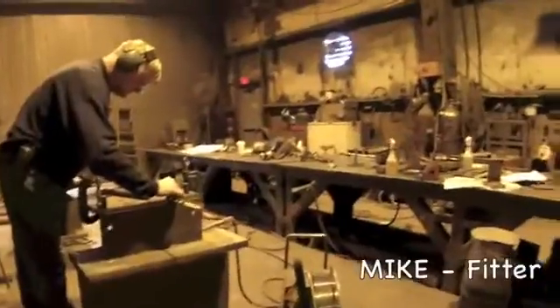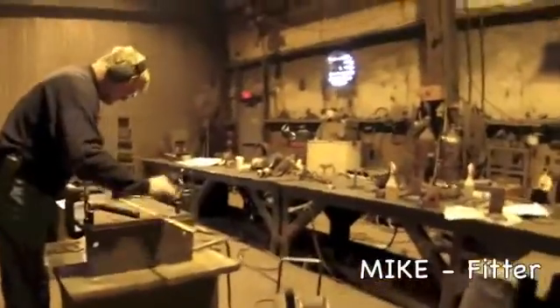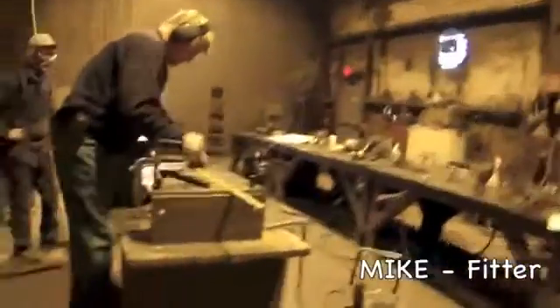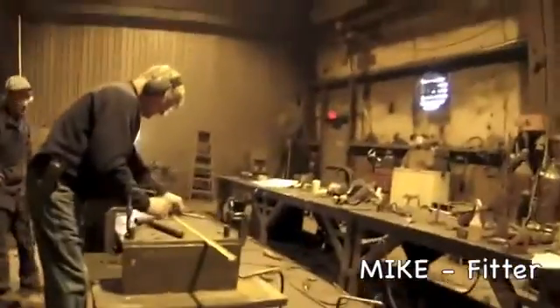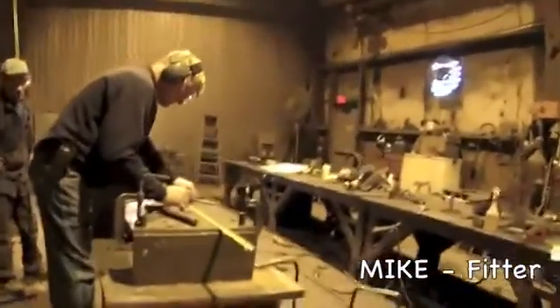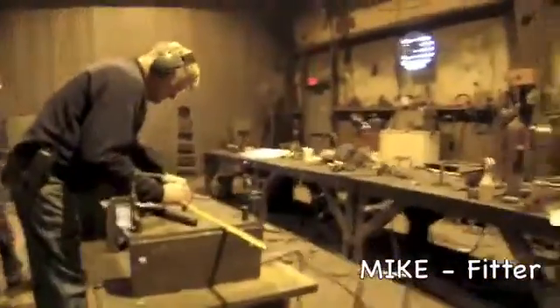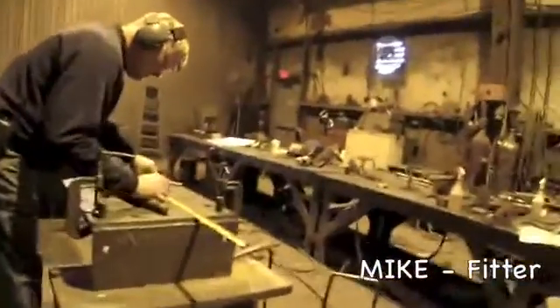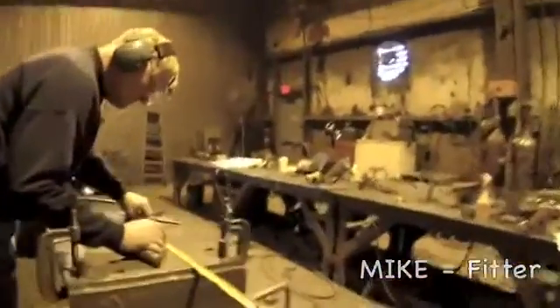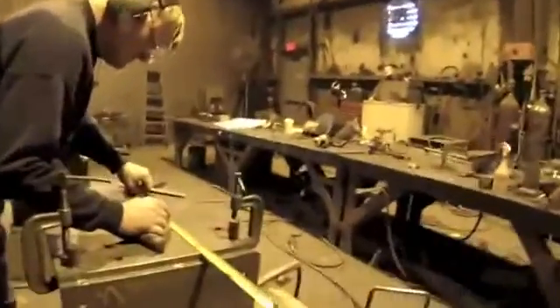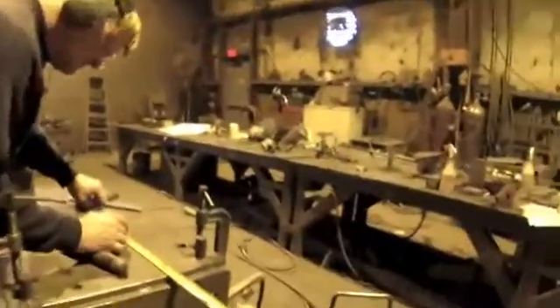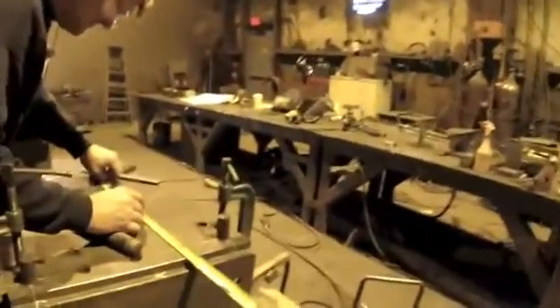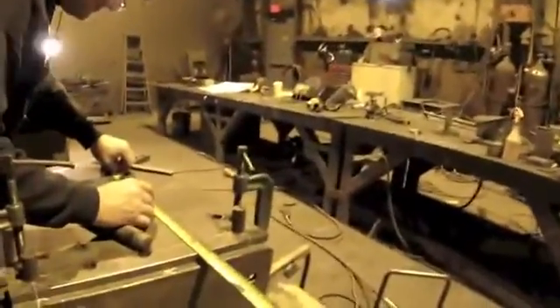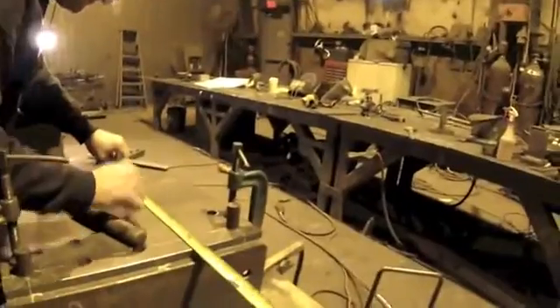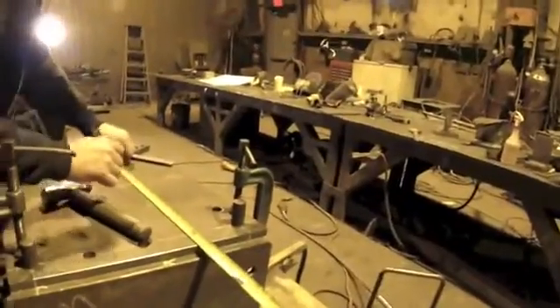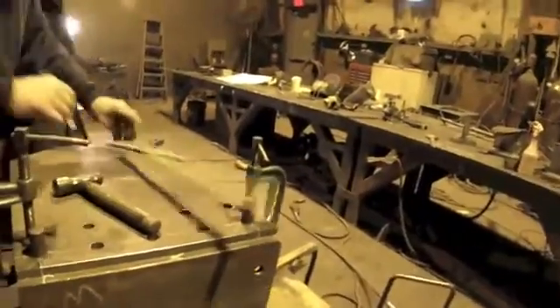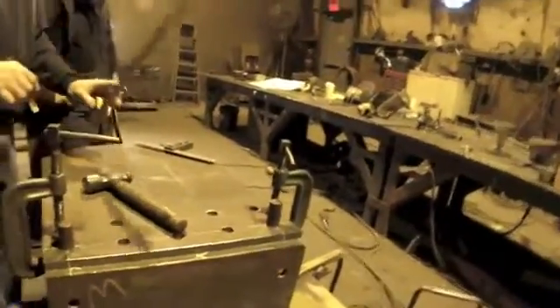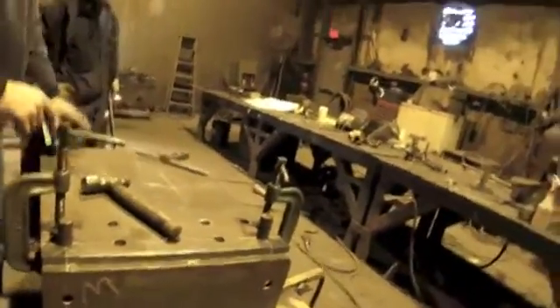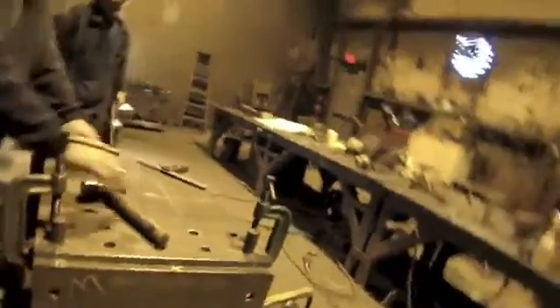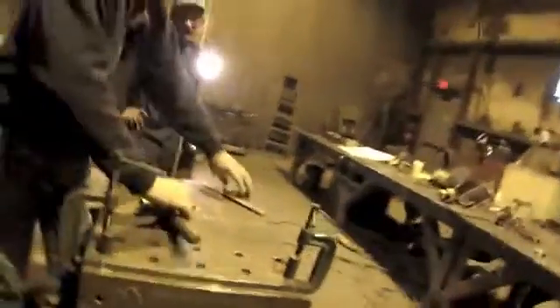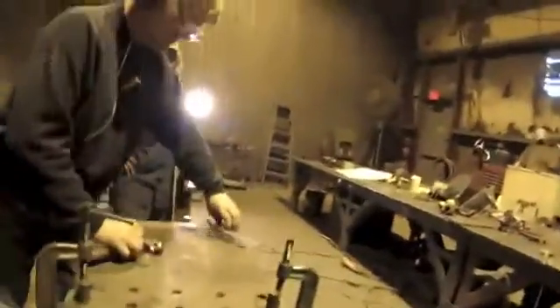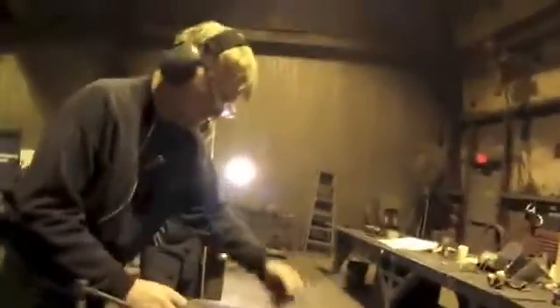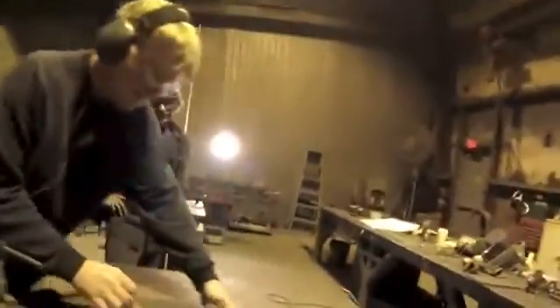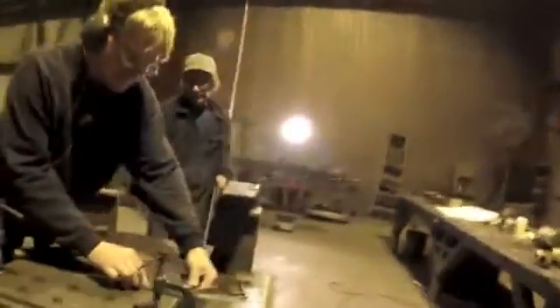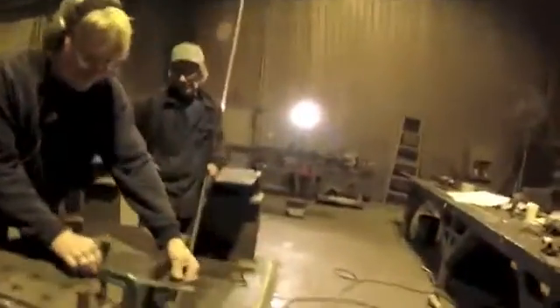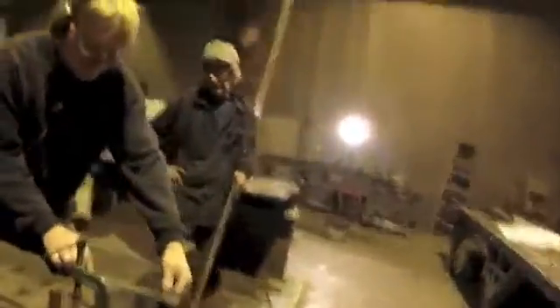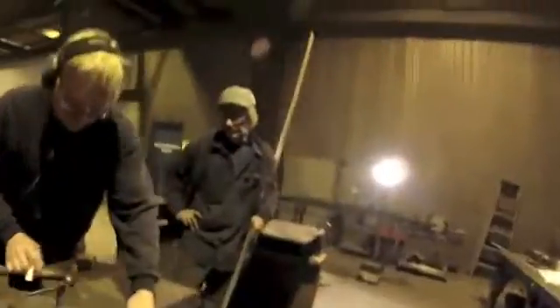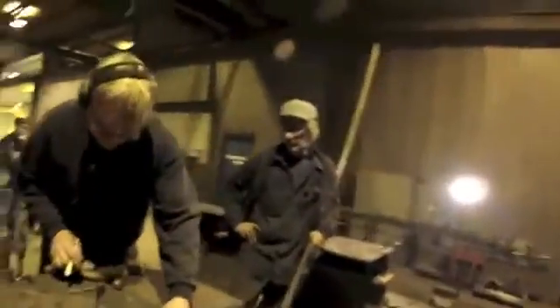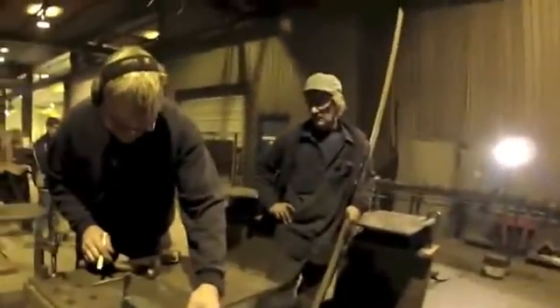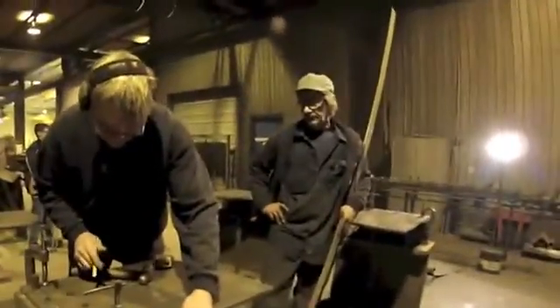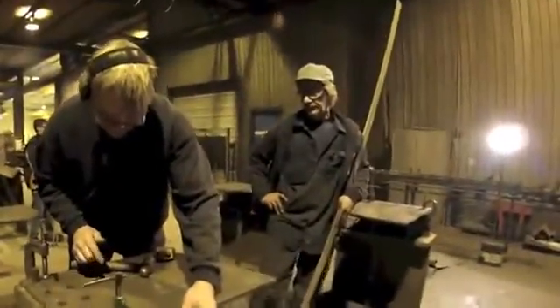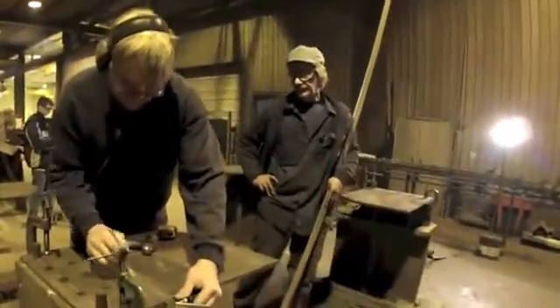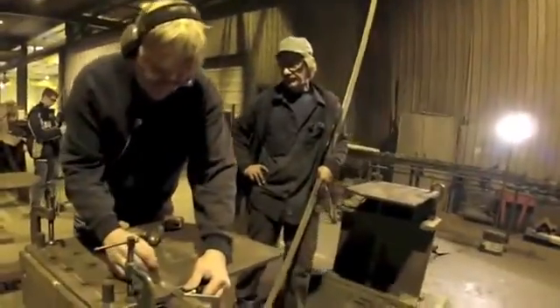I fit pieces together as part of the process so that welders can take it and weld it. The type of work always needs to be done. Like now, we're into bridges so we need people to build them, otherwise you're not gonna get around.